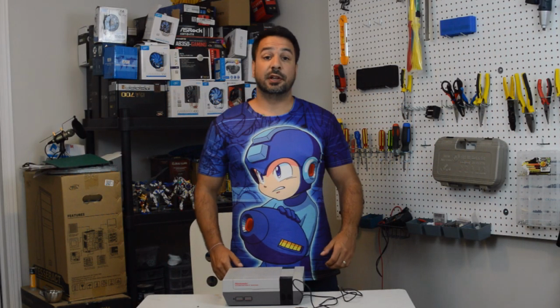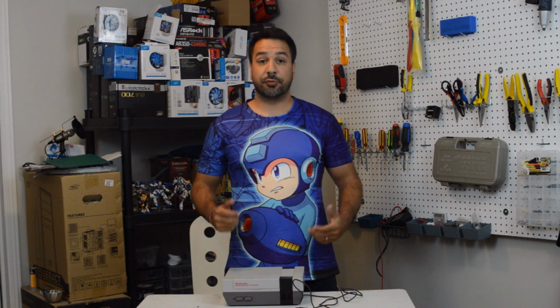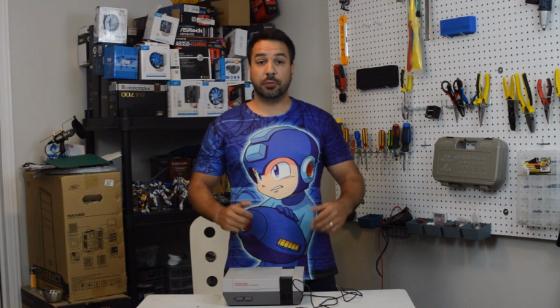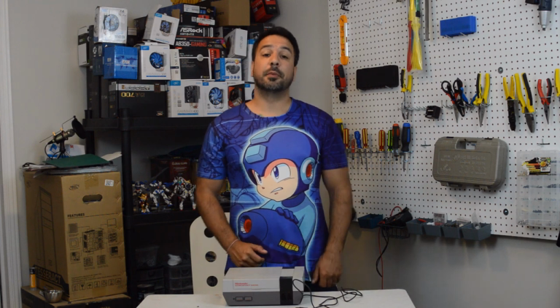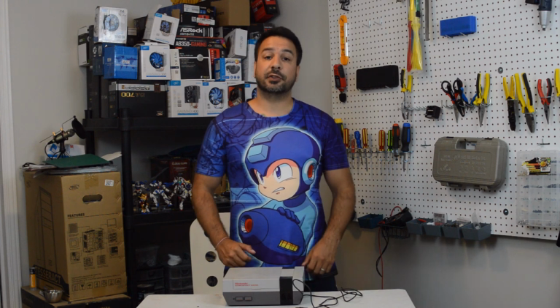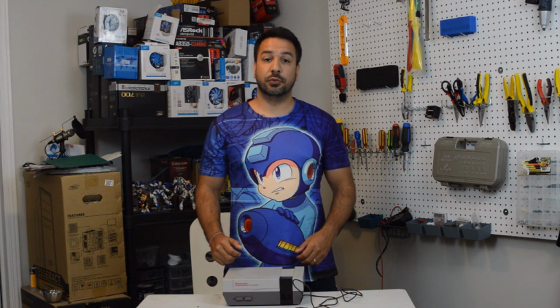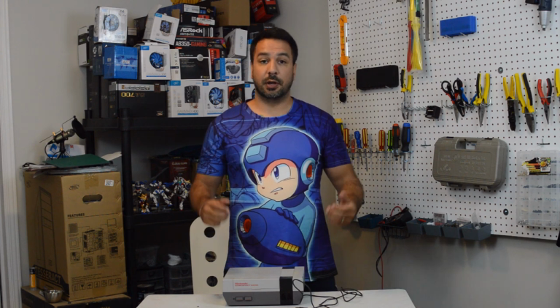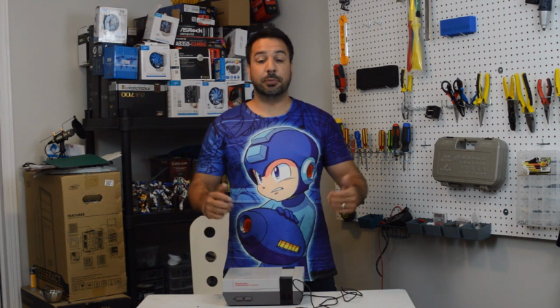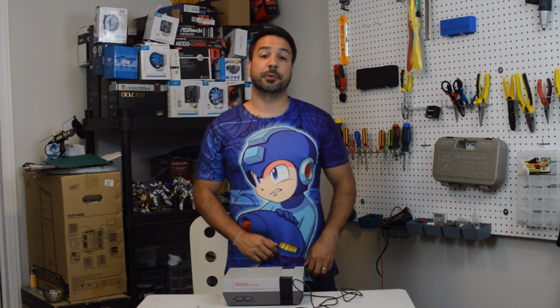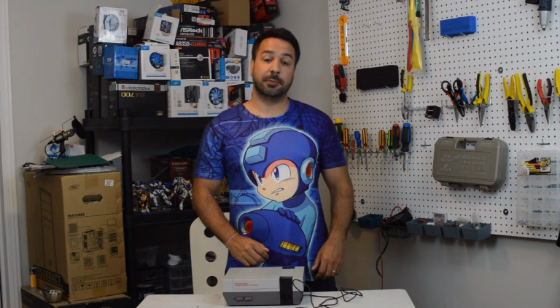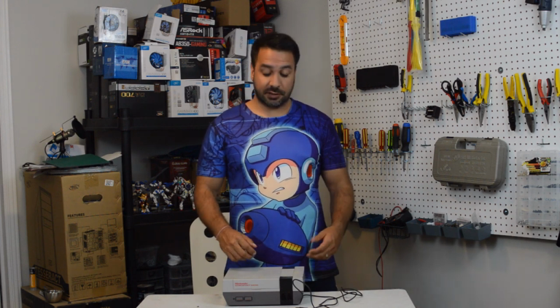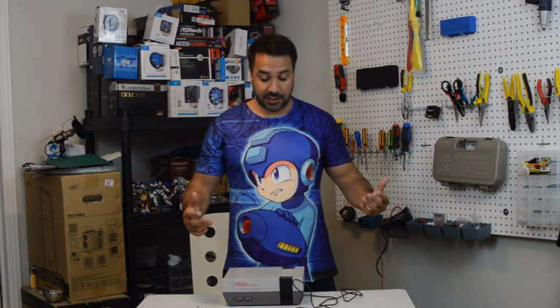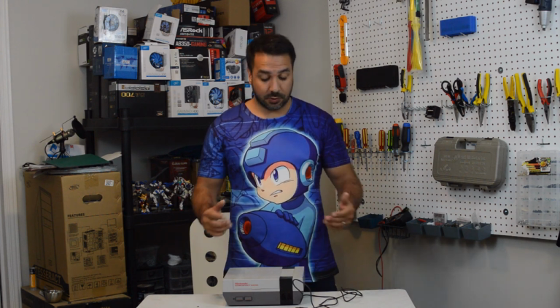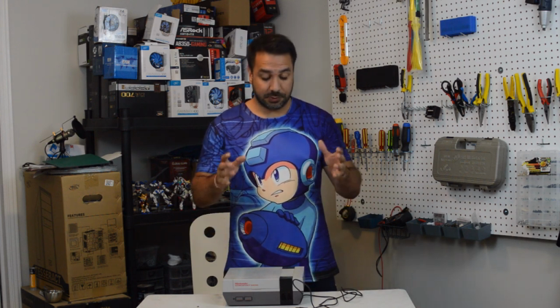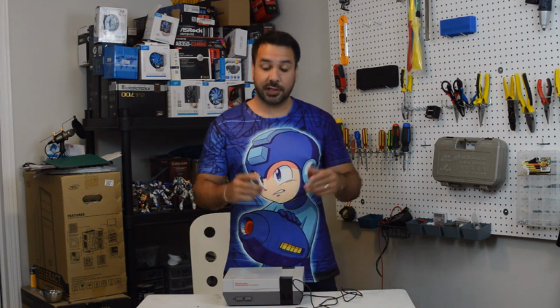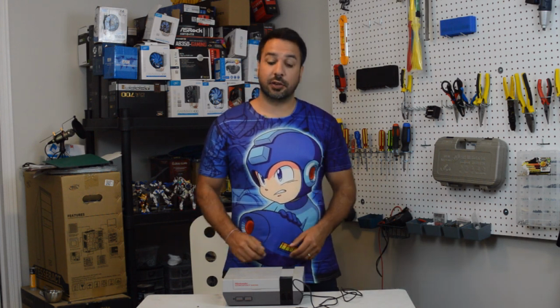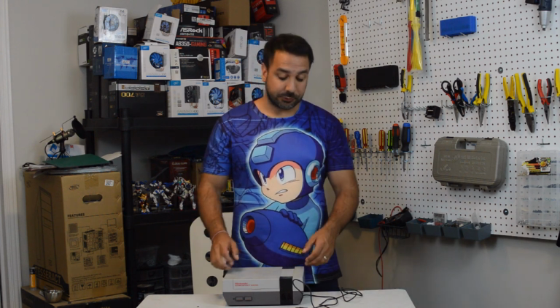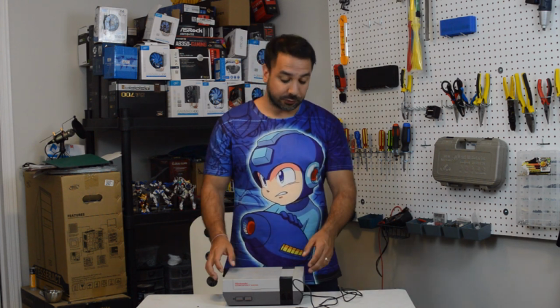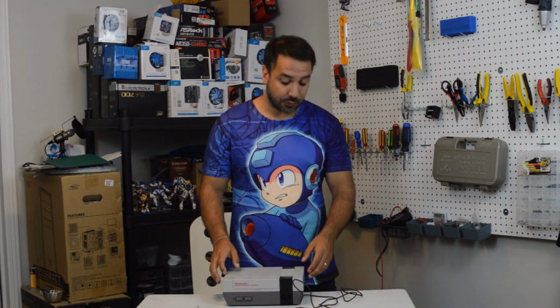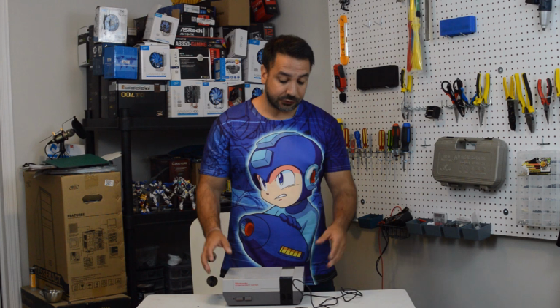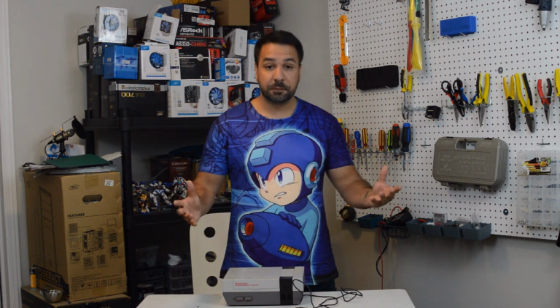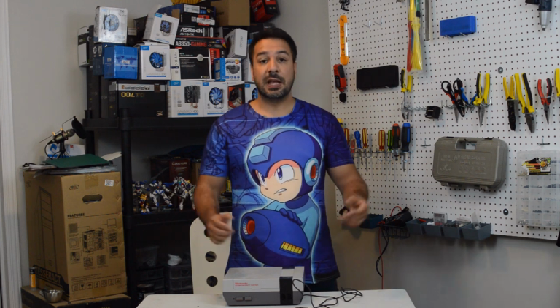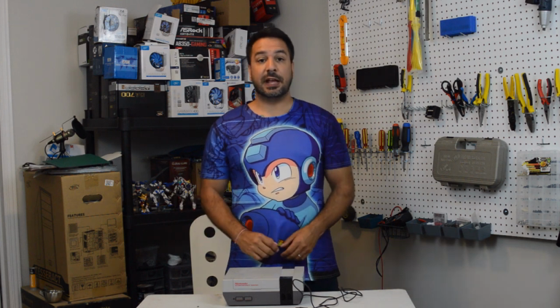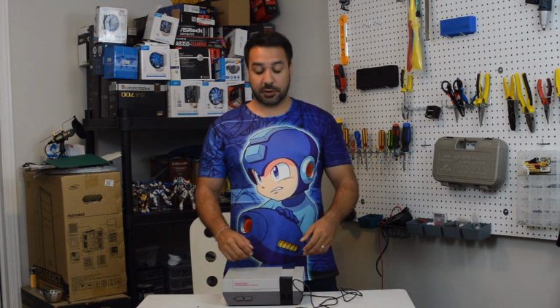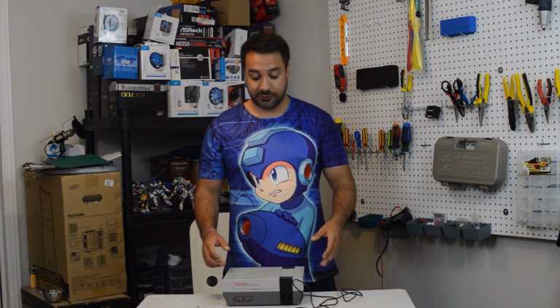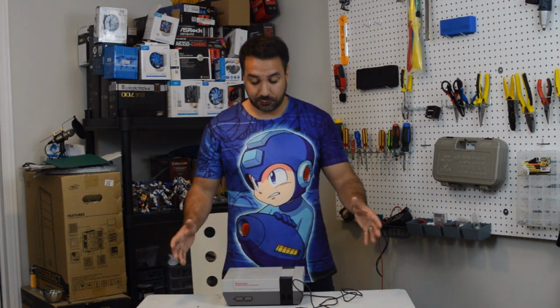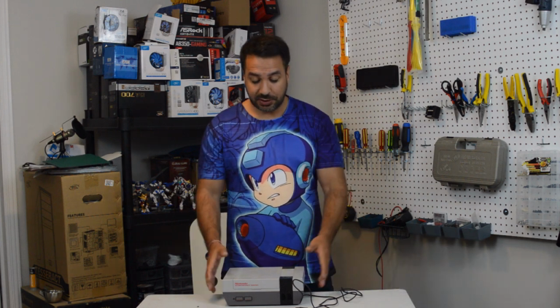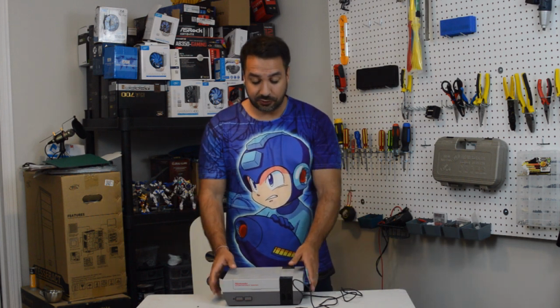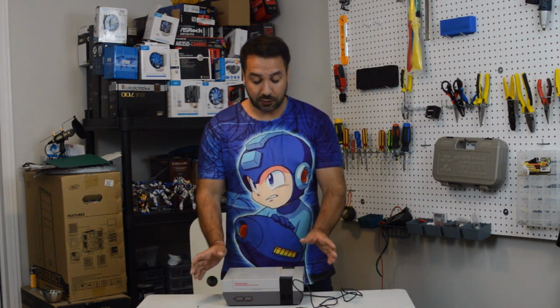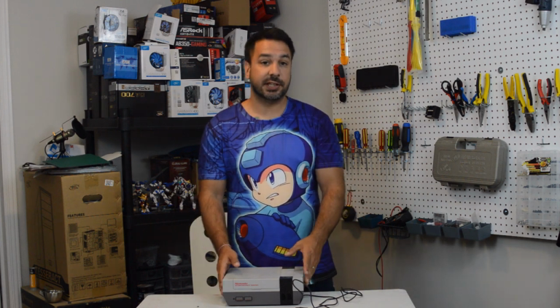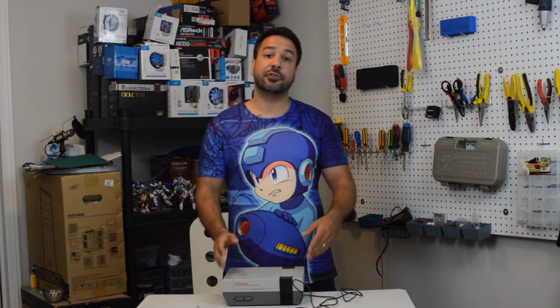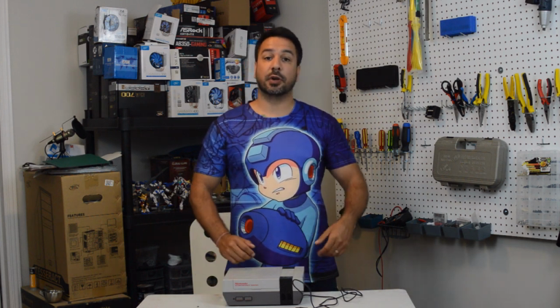Hey everyone, welcome back to Maple Syrup Gaming. Today we're going to be looking at another episode of Retro Rescue, and we're going to be seeing if we can get this faulty NES to work.